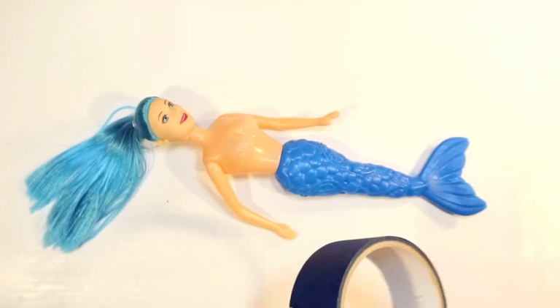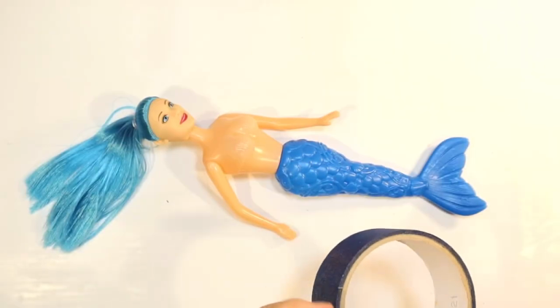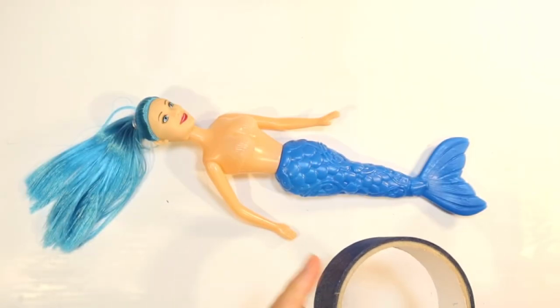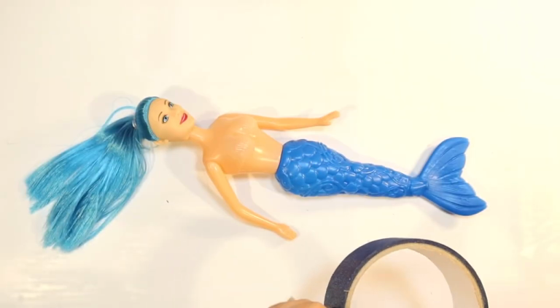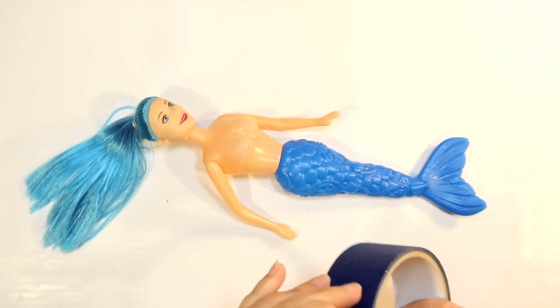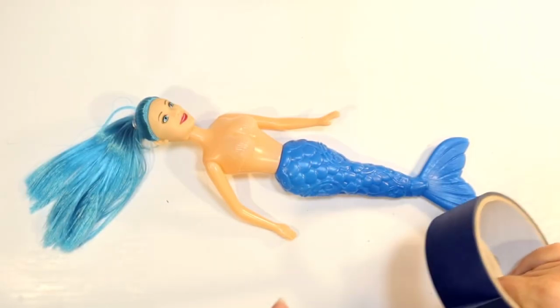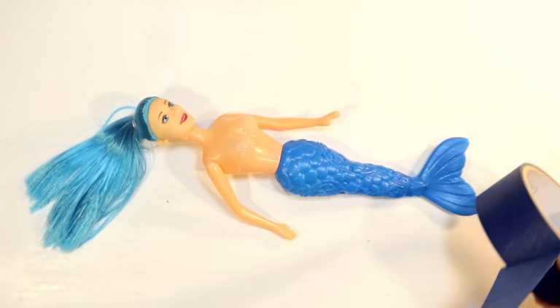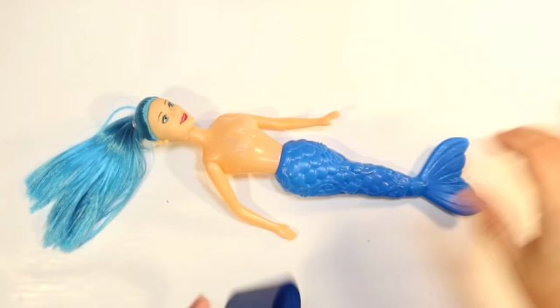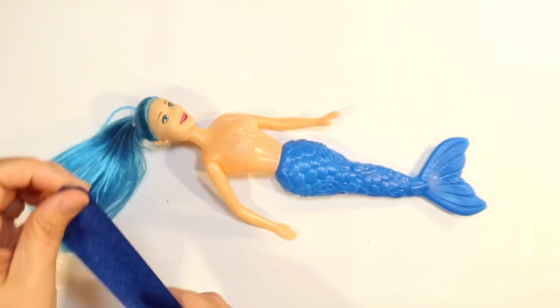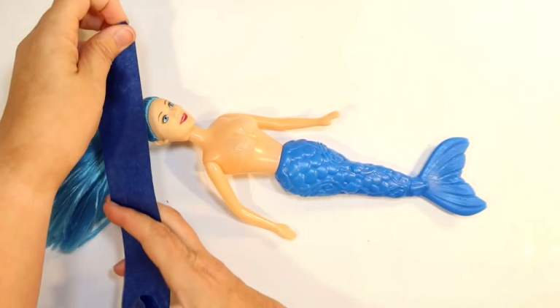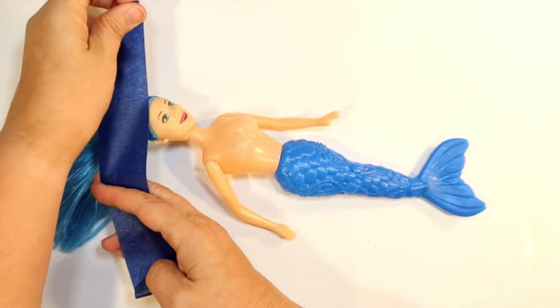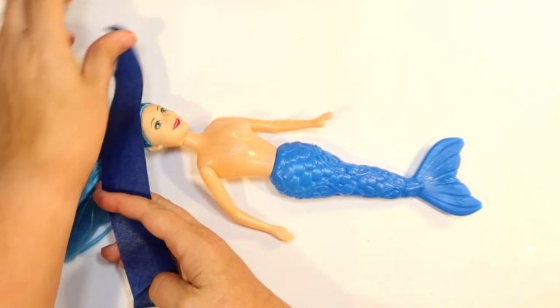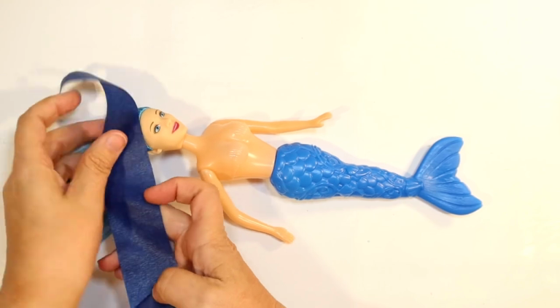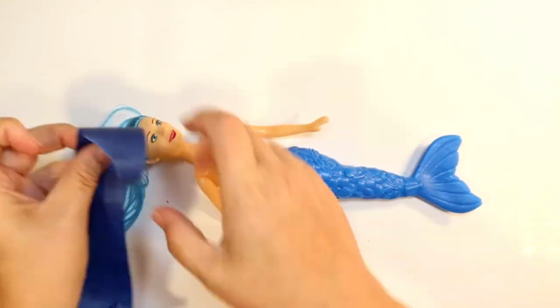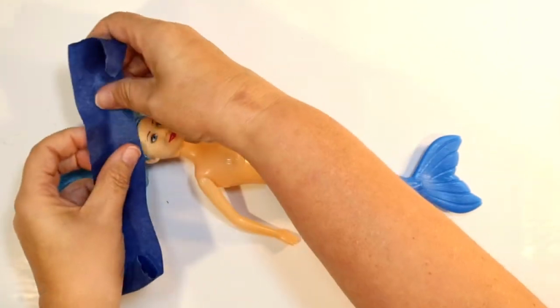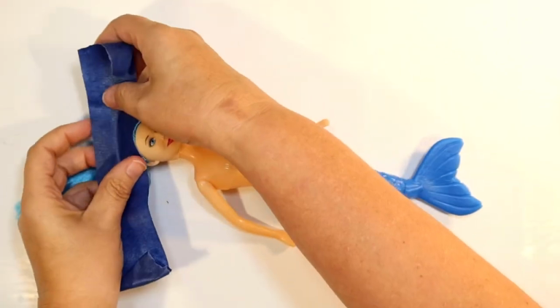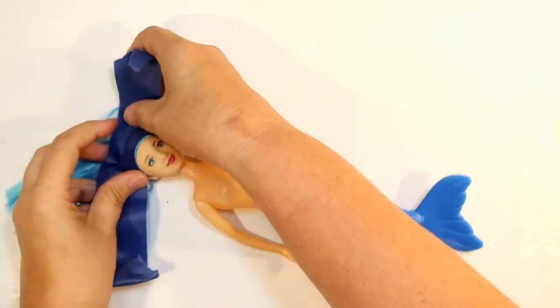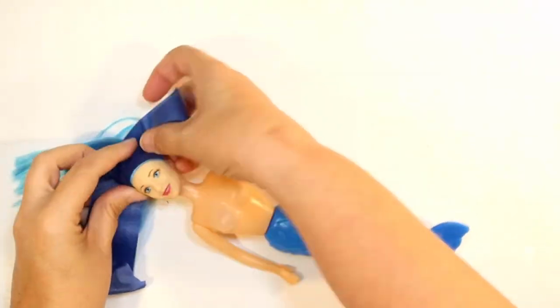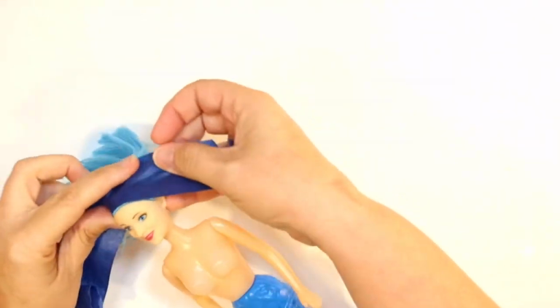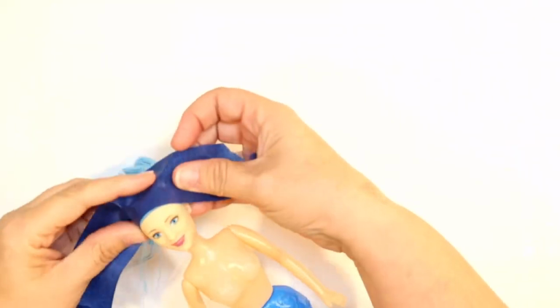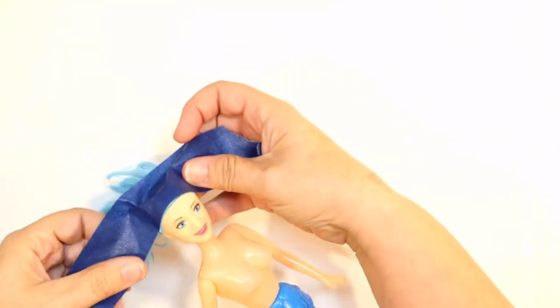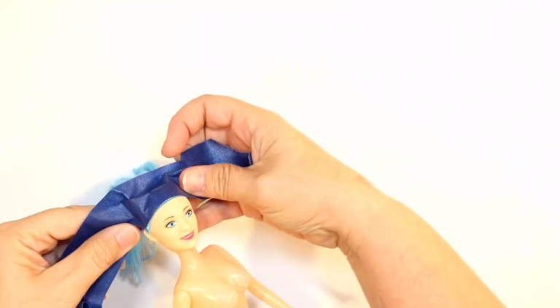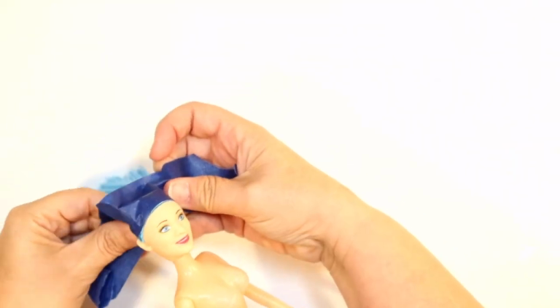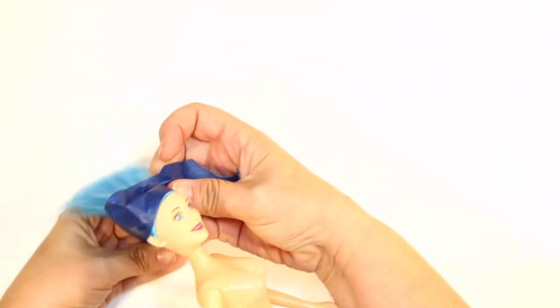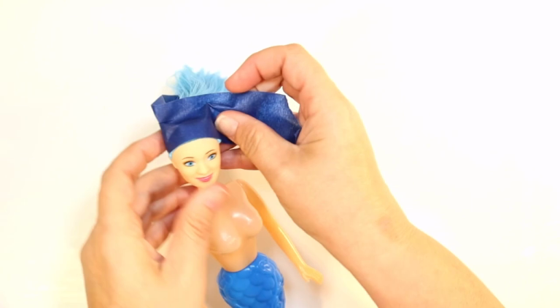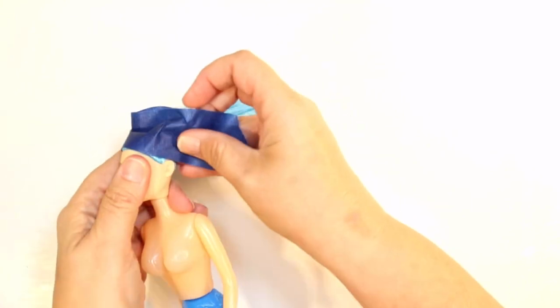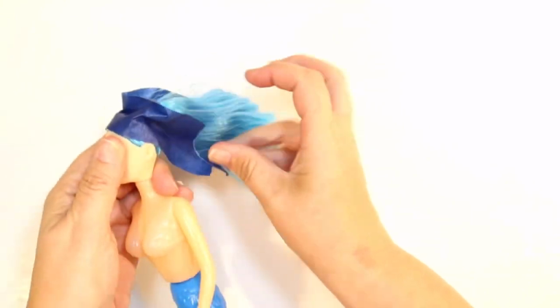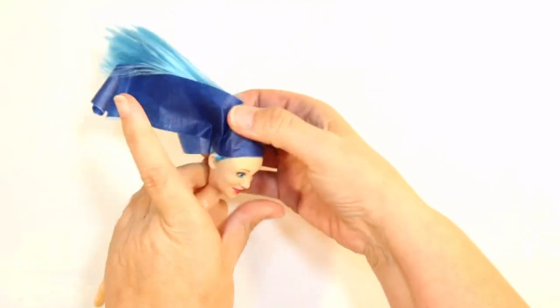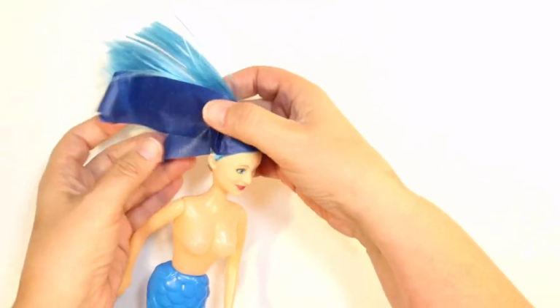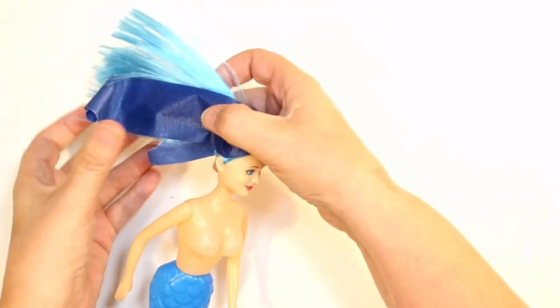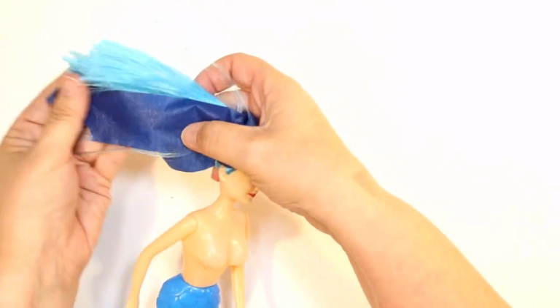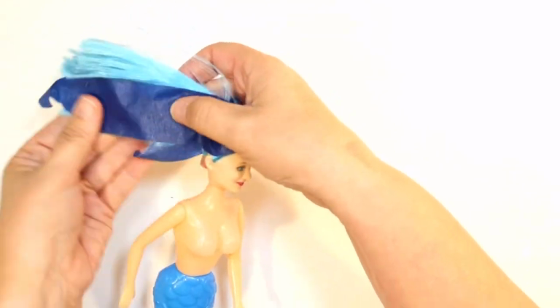She has bright blue hair. I didn't know at this point exactly what I was going to do with that bright blue hair, but for now I'm just going to tape it to get it out of the way so we can start working on the mermaid.